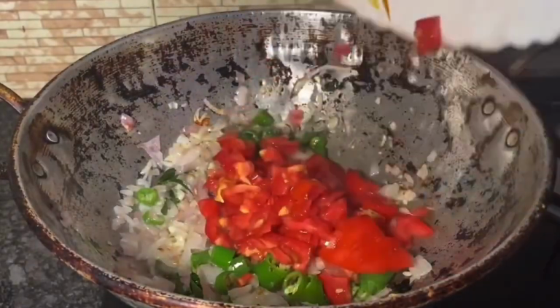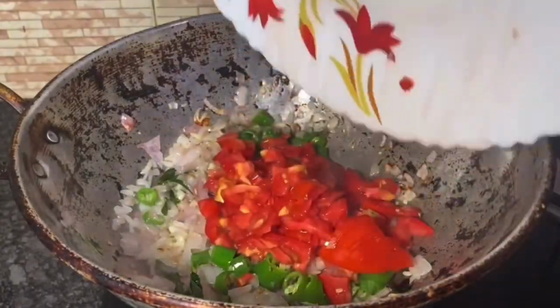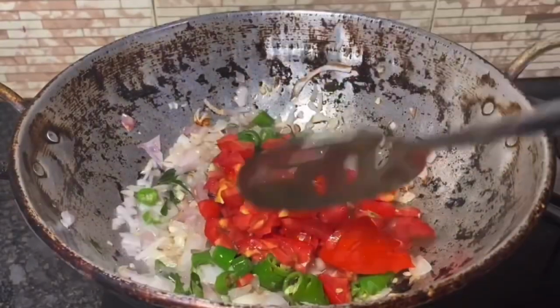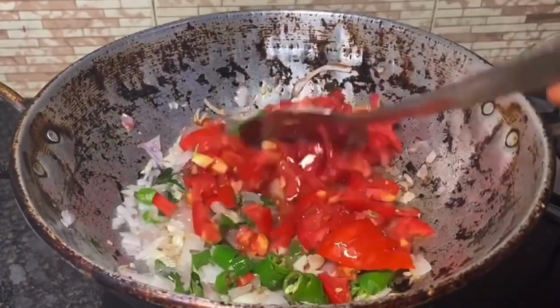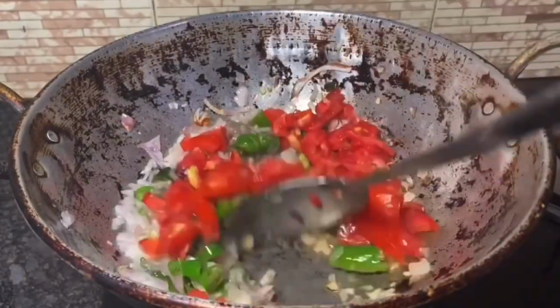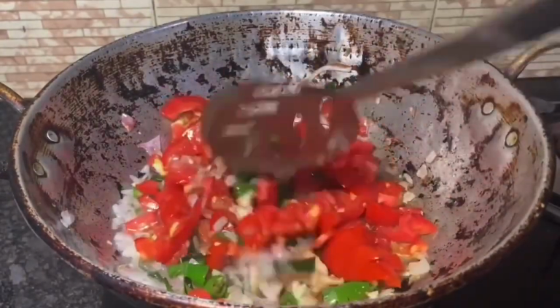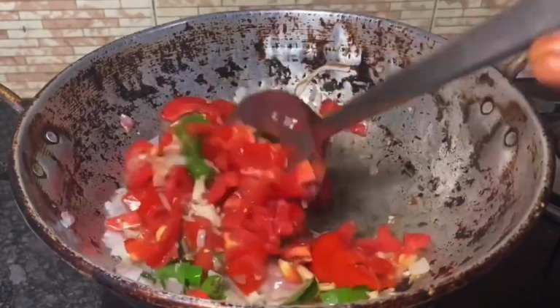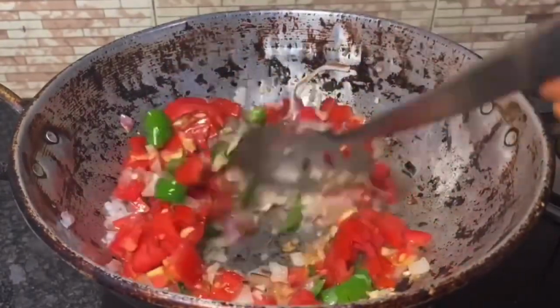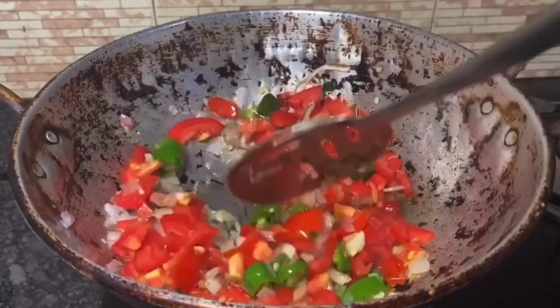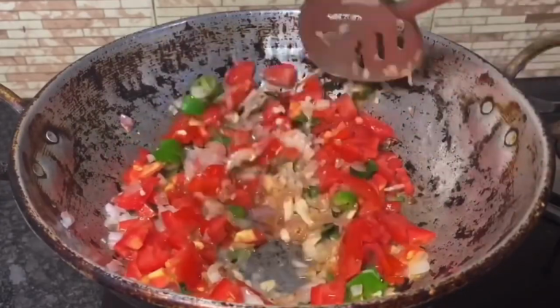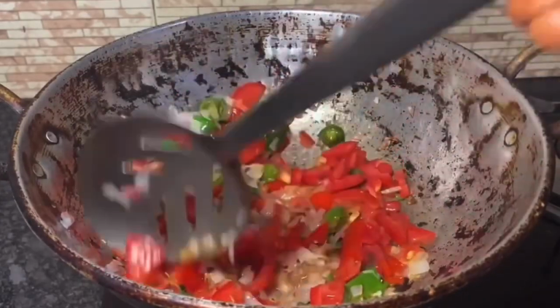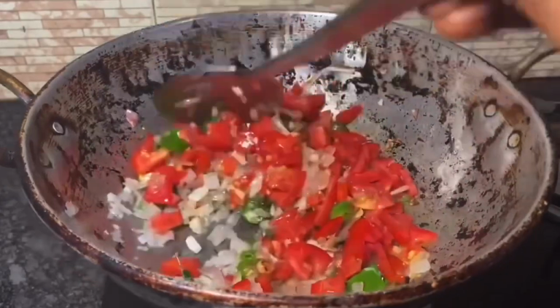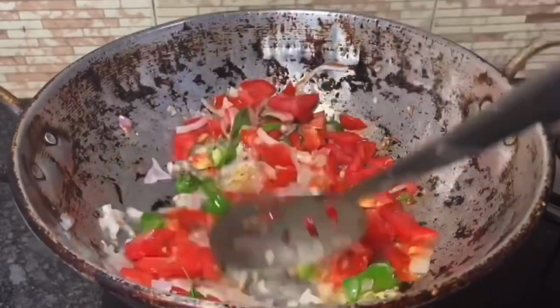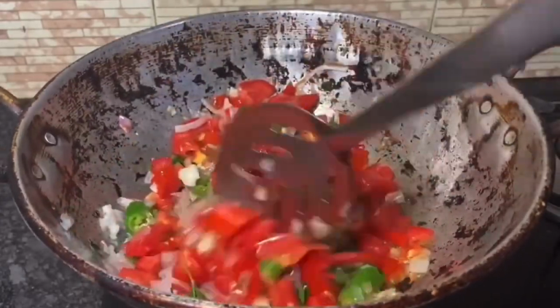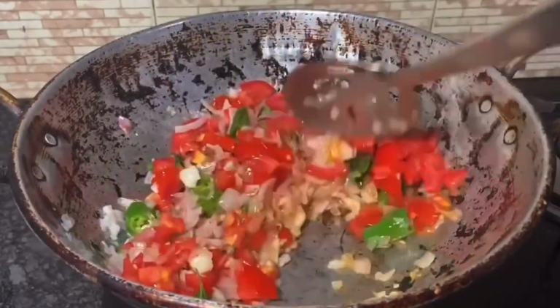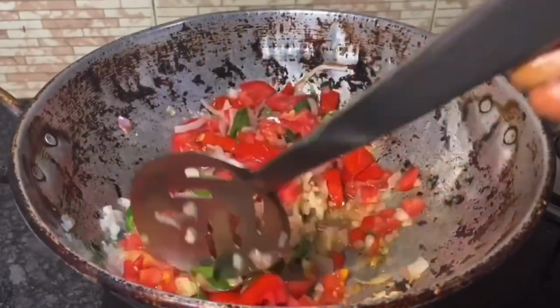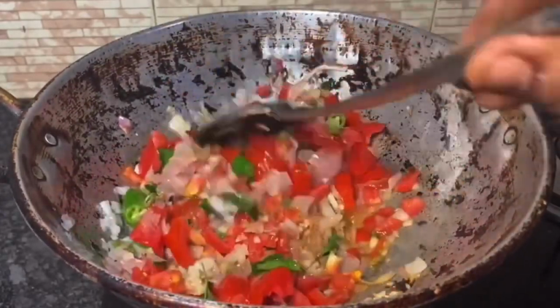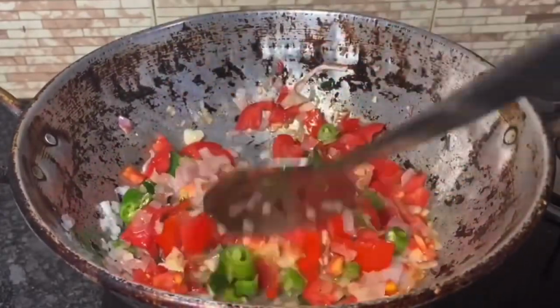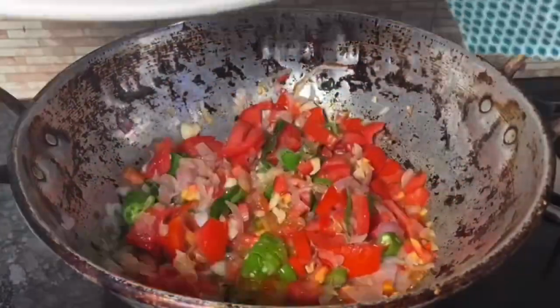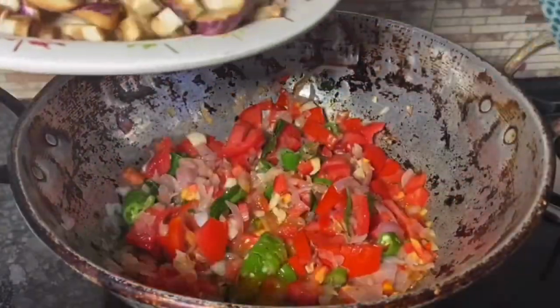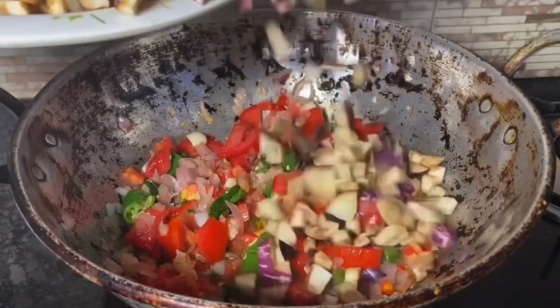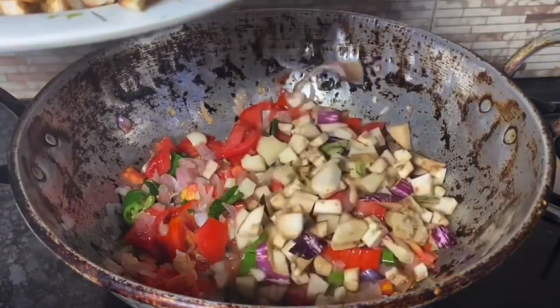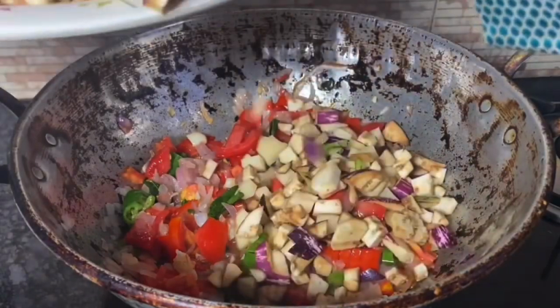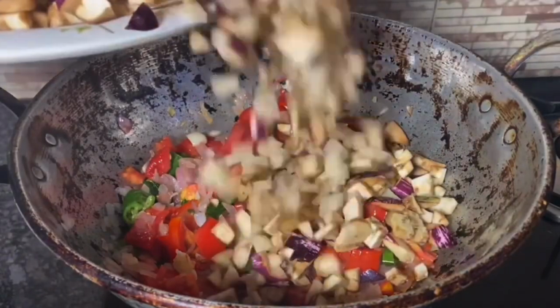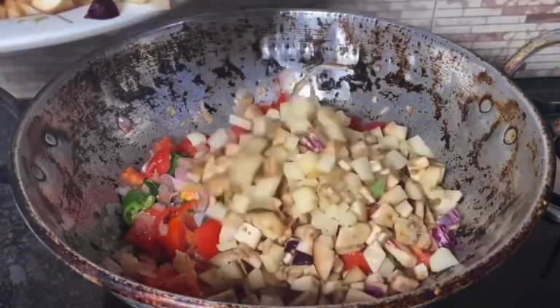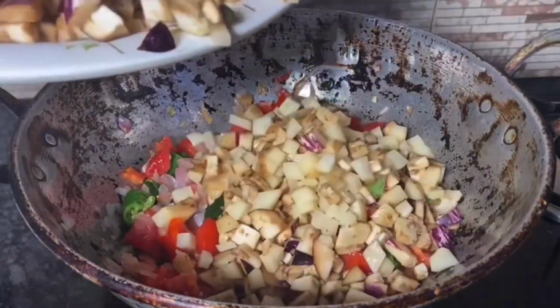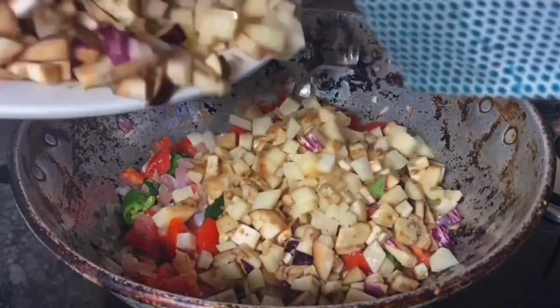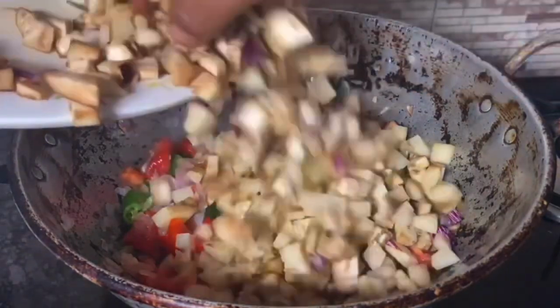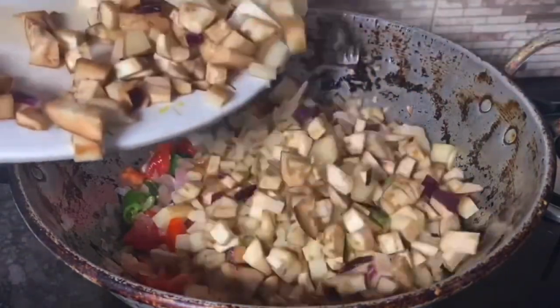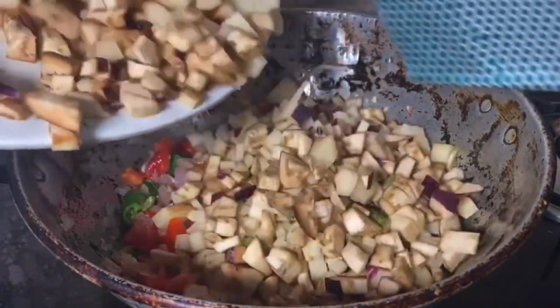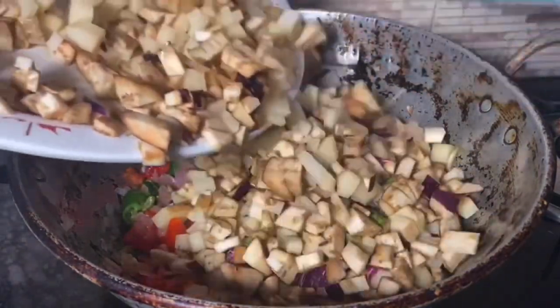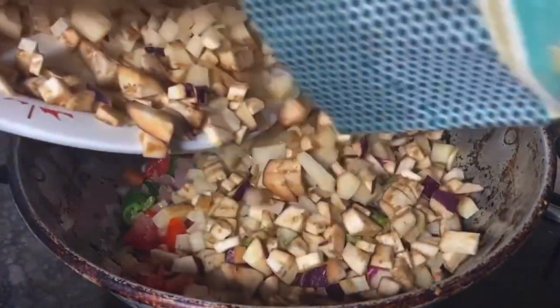I'm doing 3 thakali. If you don't like this, you can do 4 thakali. You can adjust as you like — let's do this too.